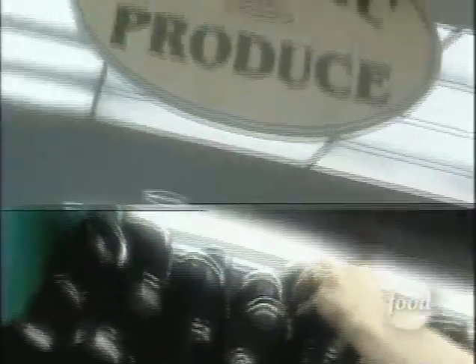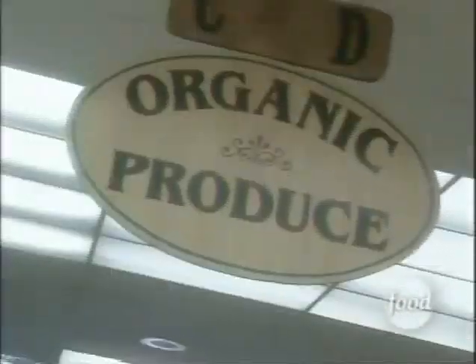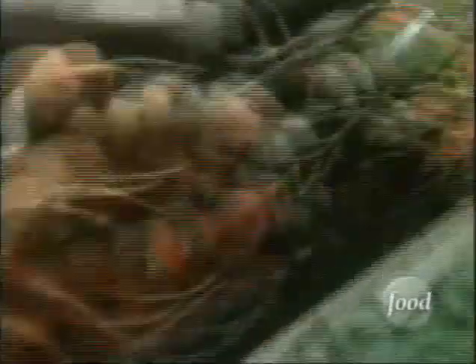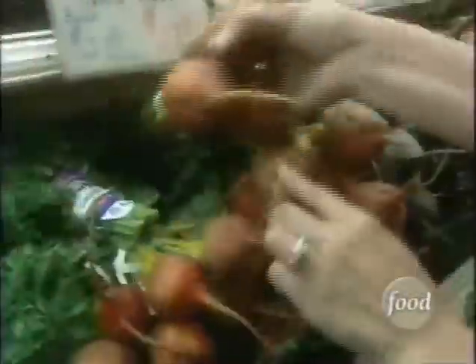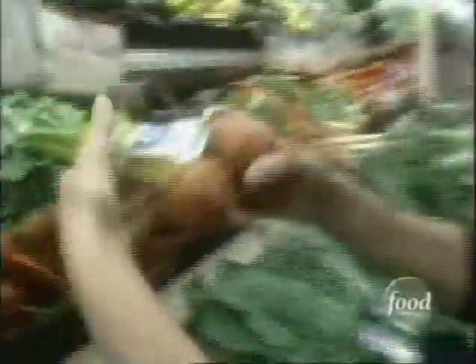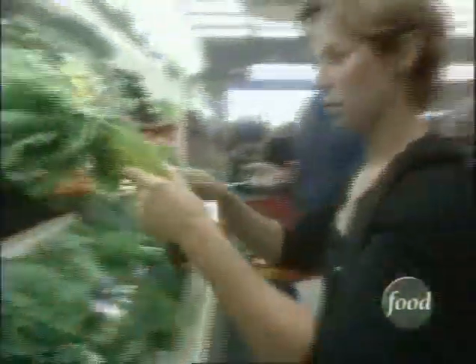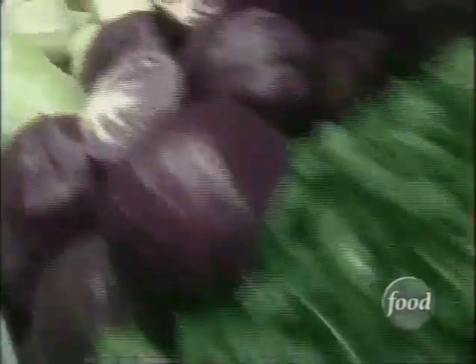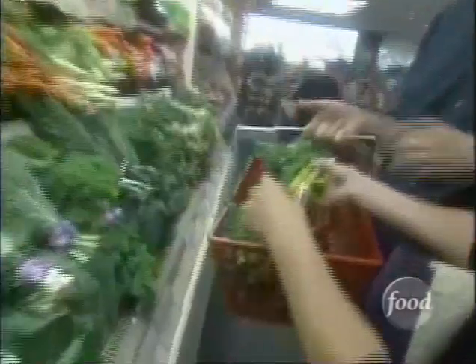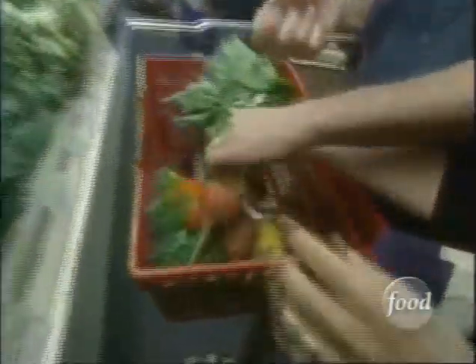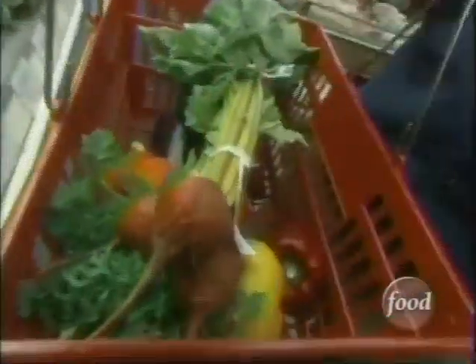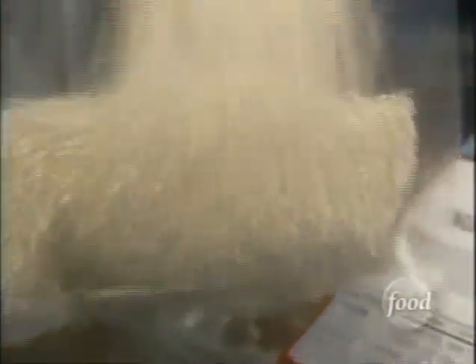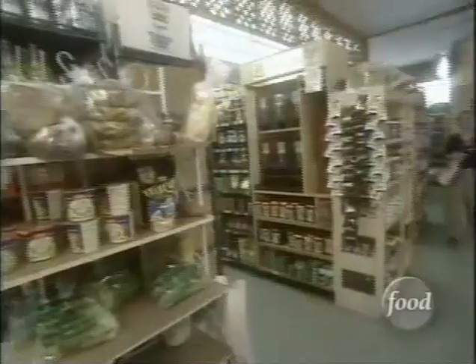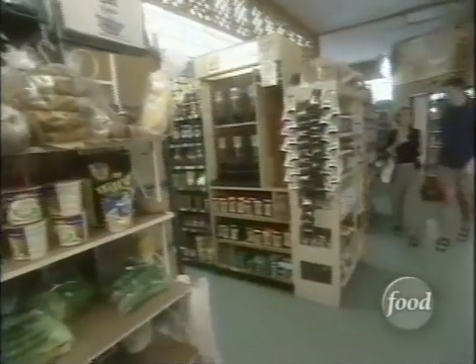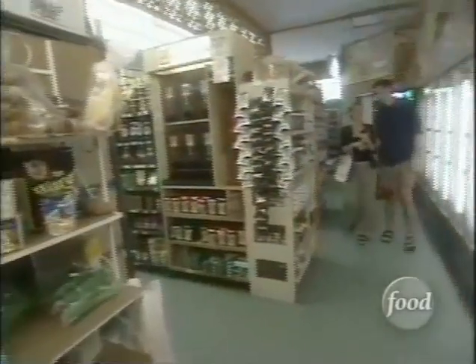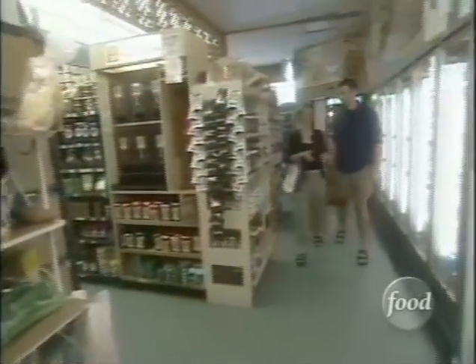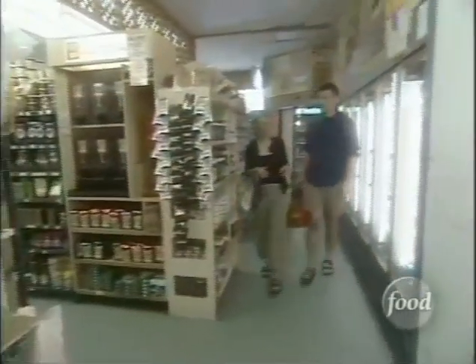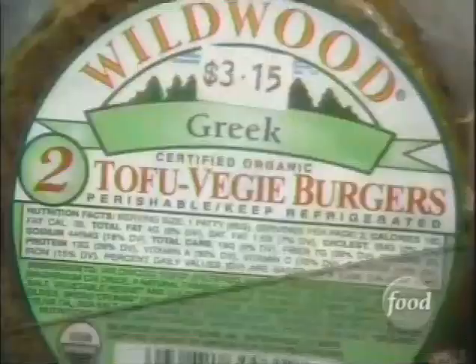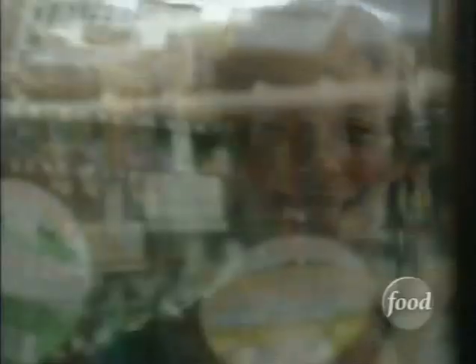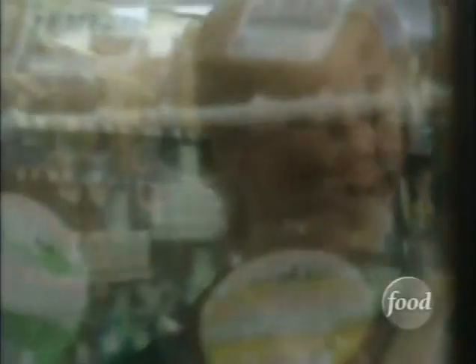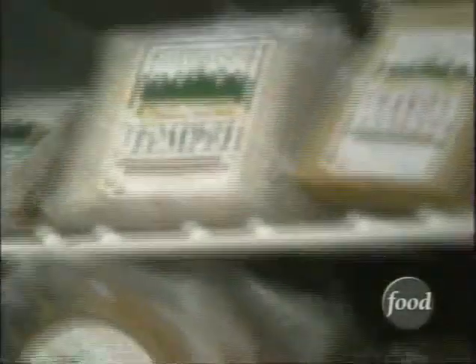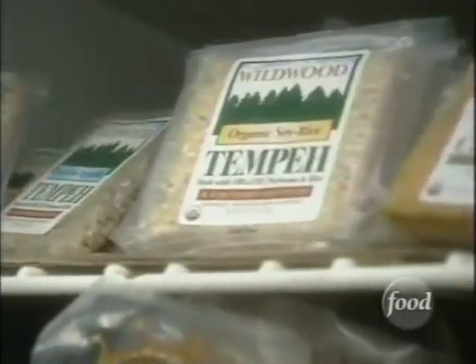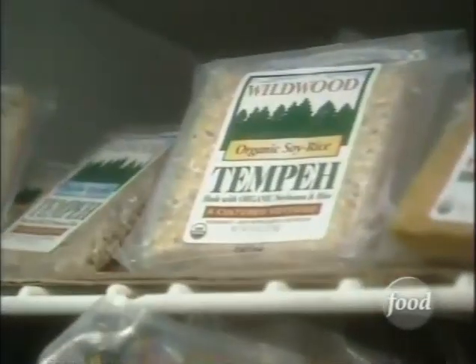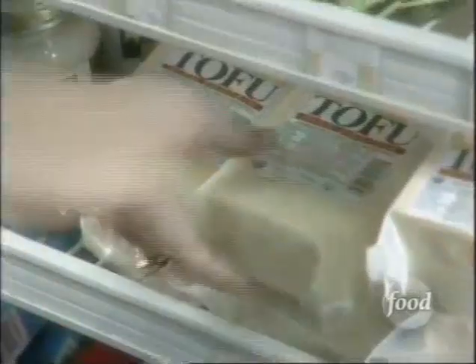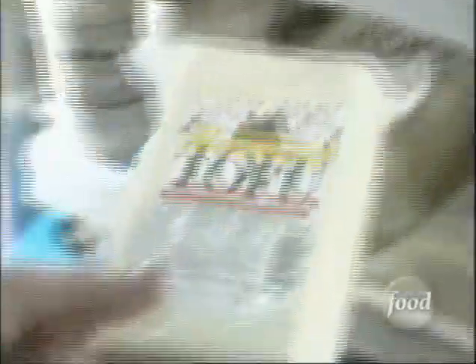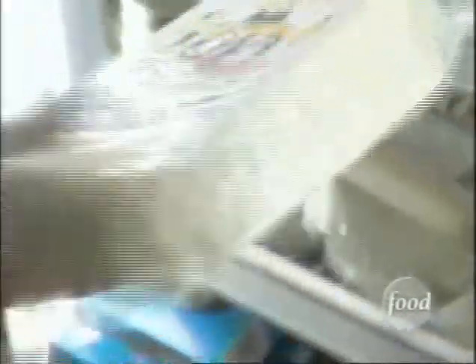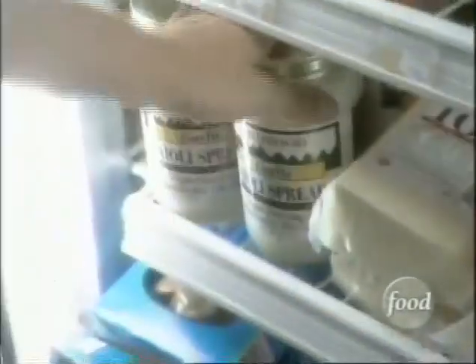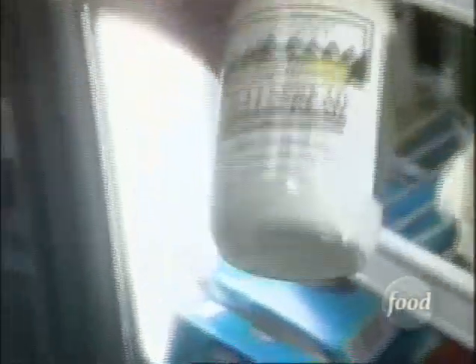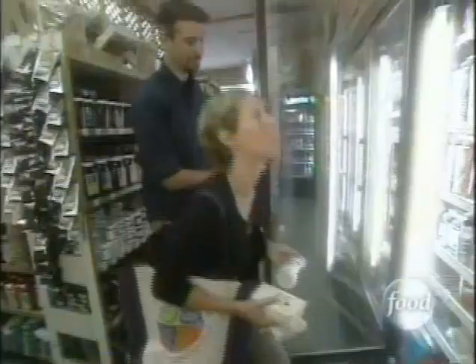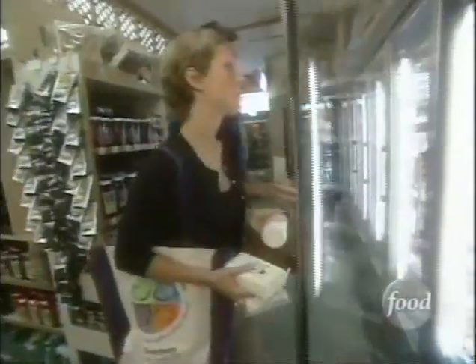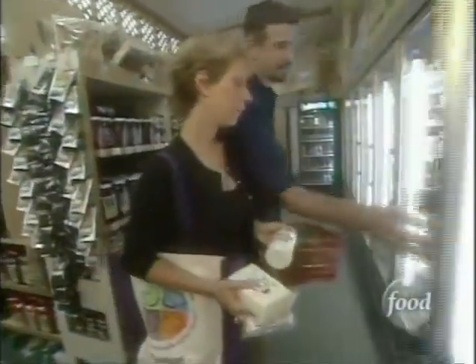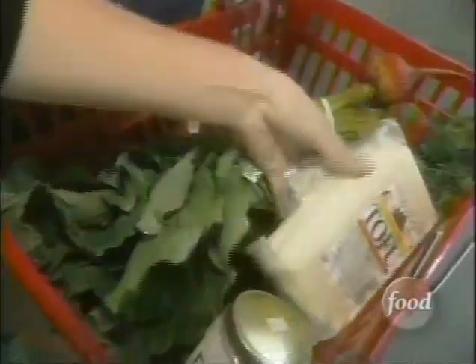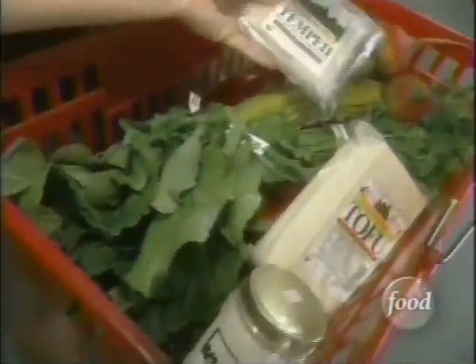Some gold beets. We need some tempeh for the barbecue and some tofu. Okay, excellent. I think that's it.